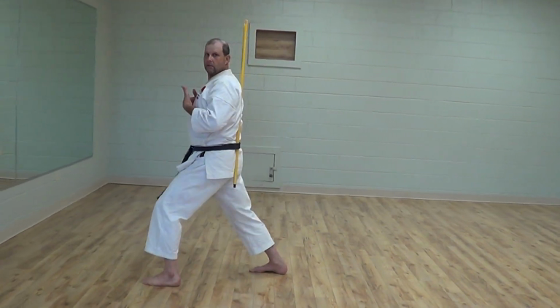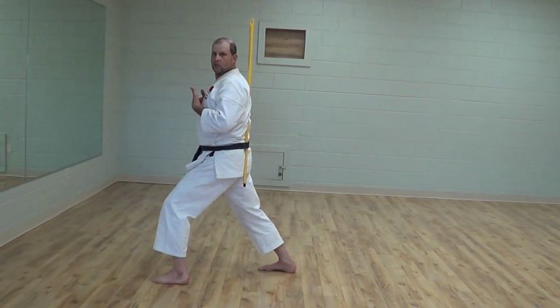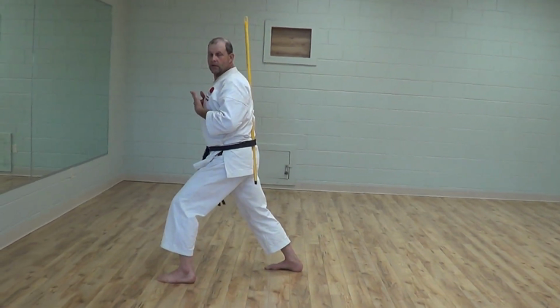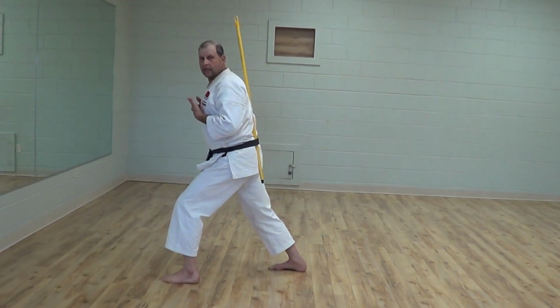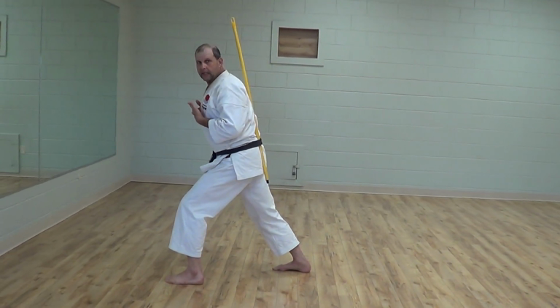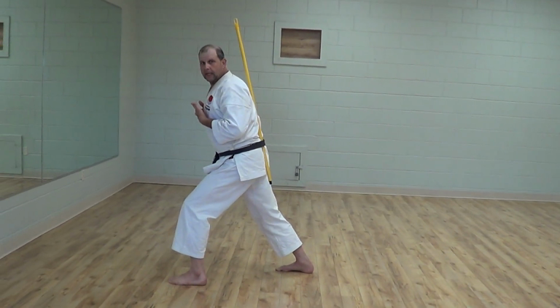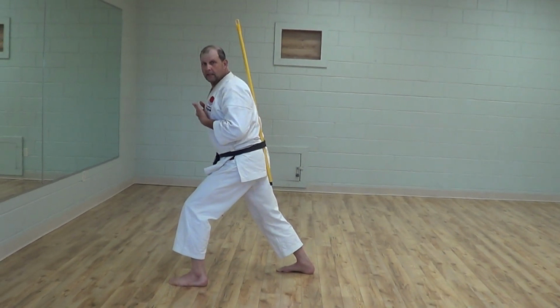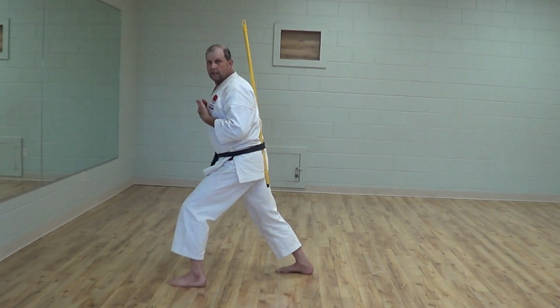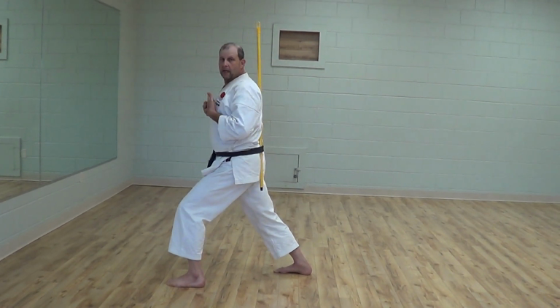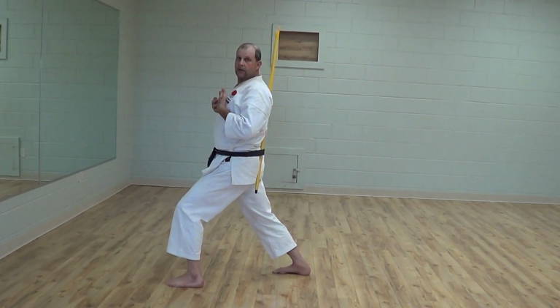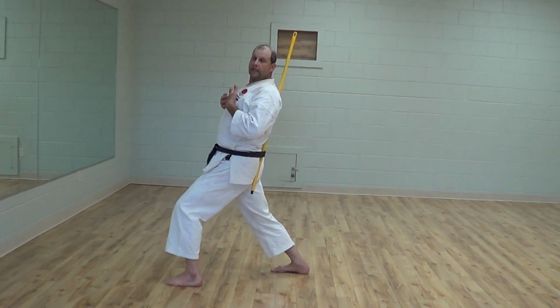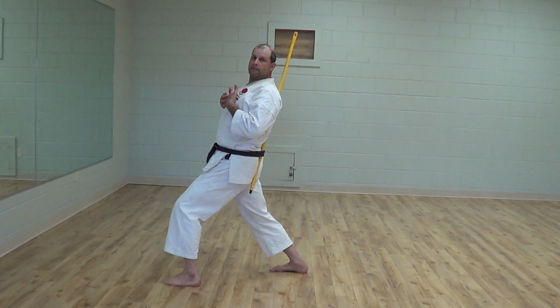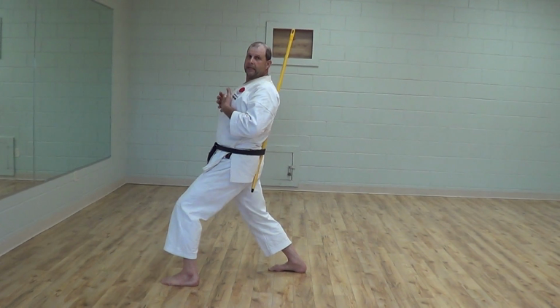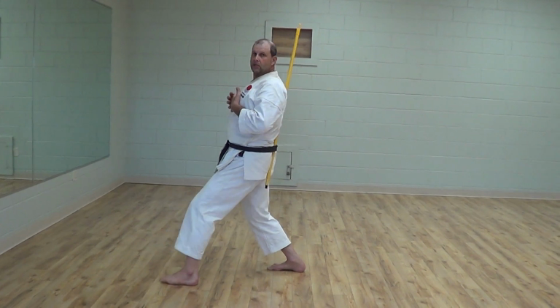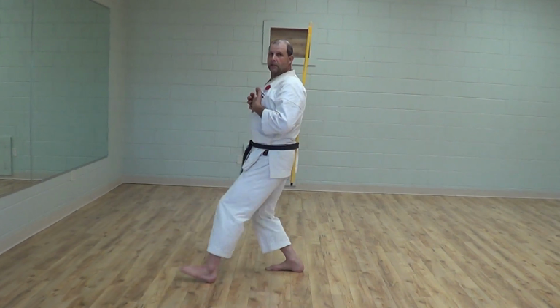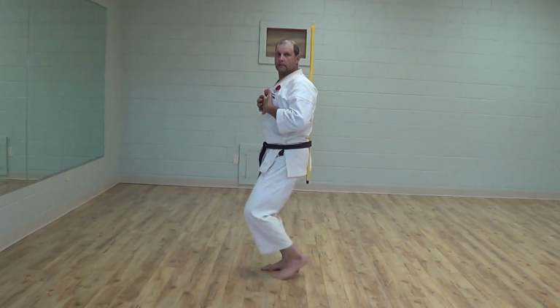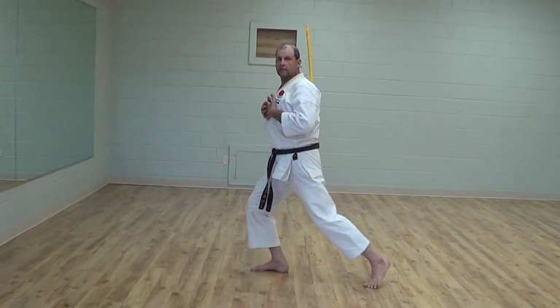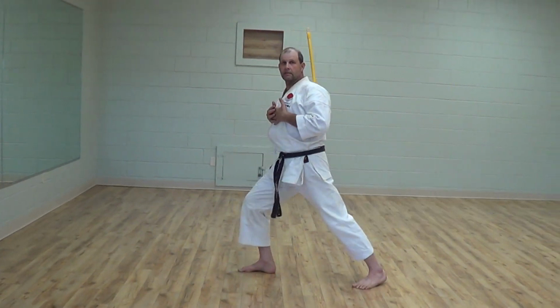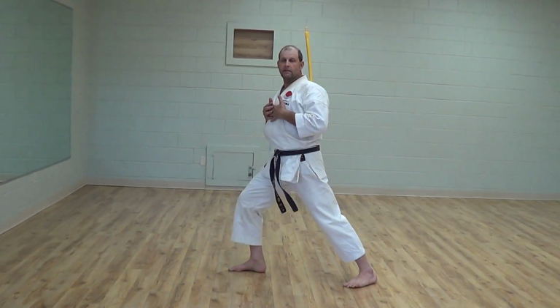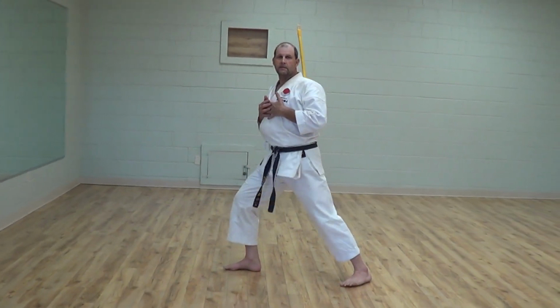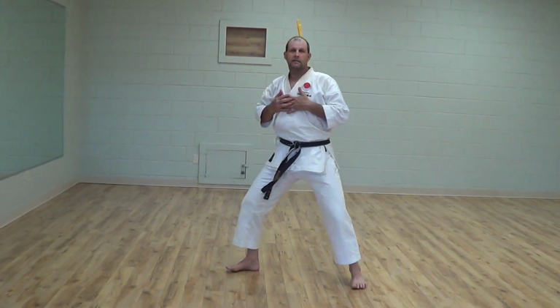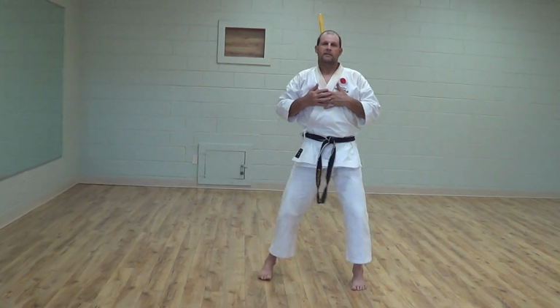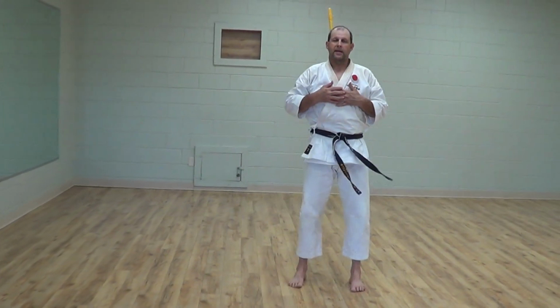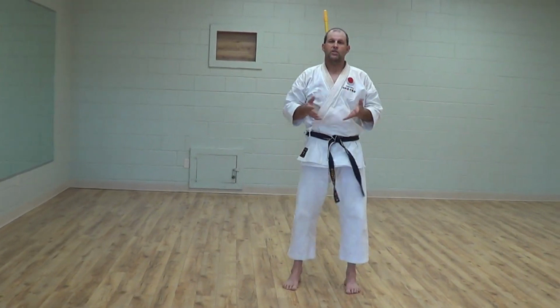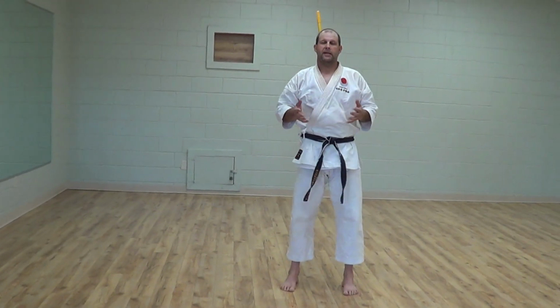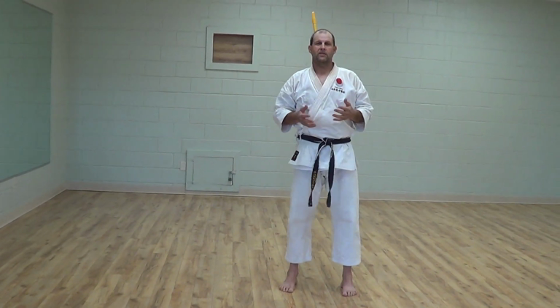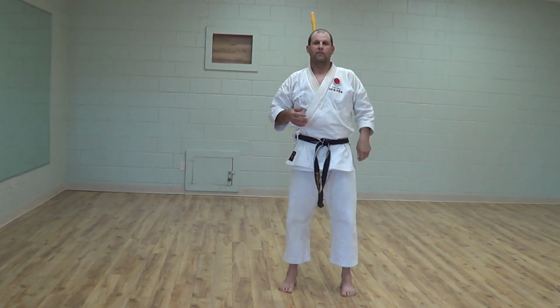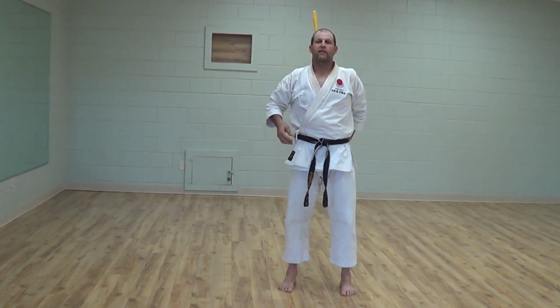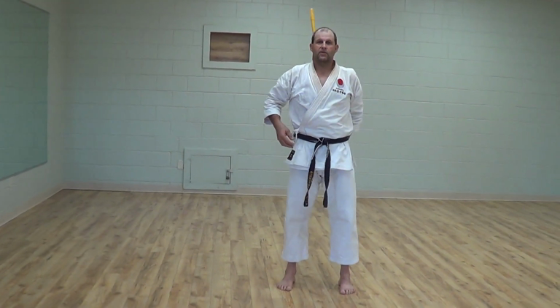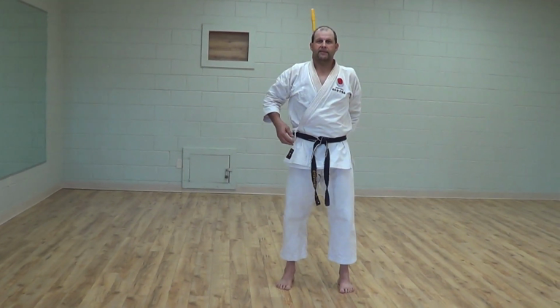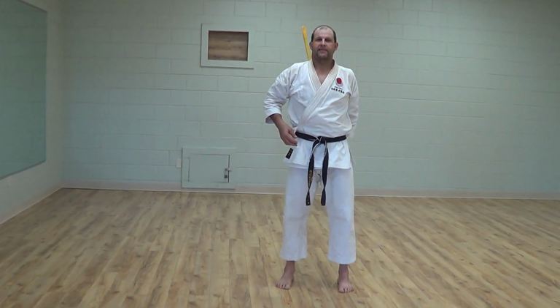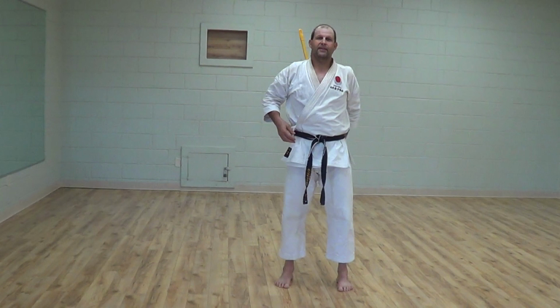So you're not leaning forward and you're not leaning back into it. Always try to consider that whenever you're training. Thank you.